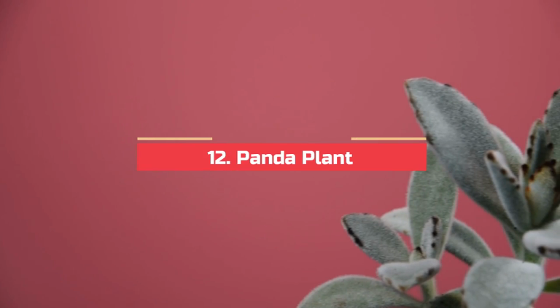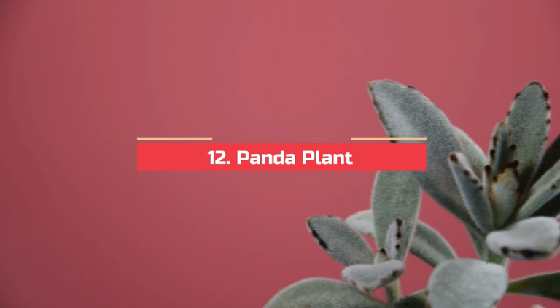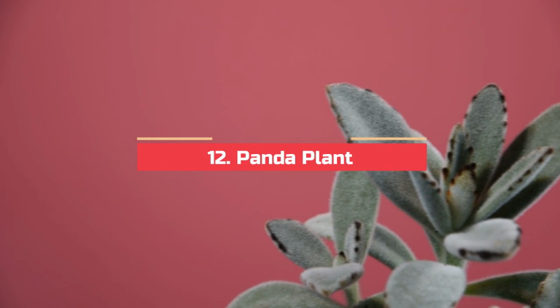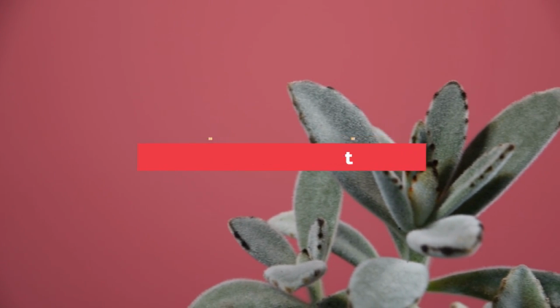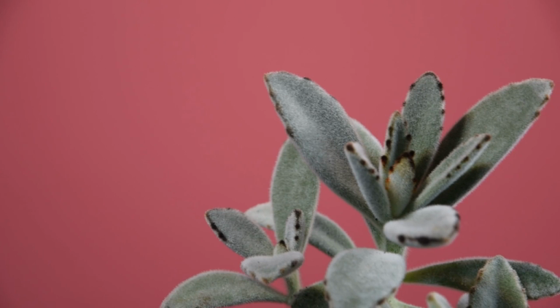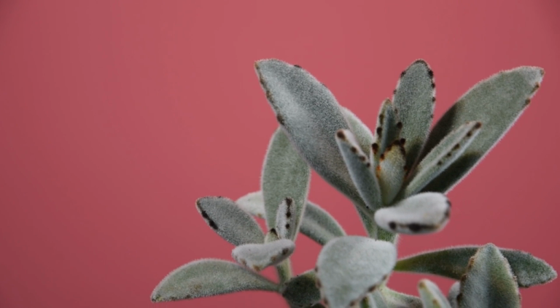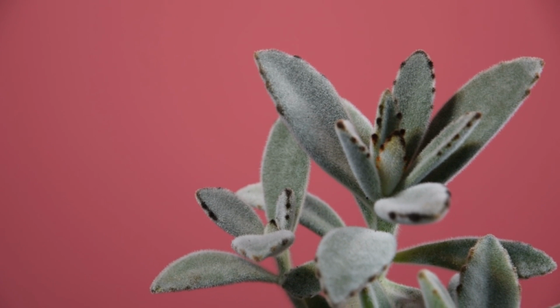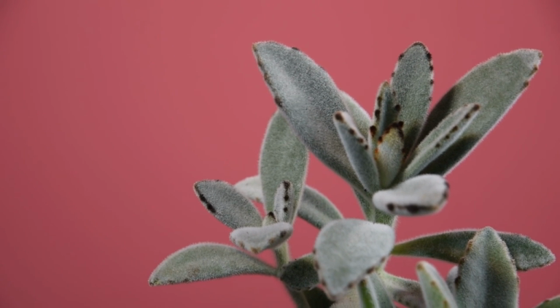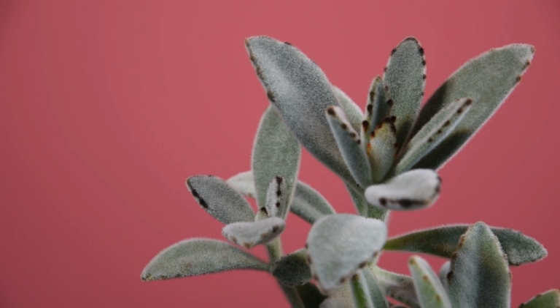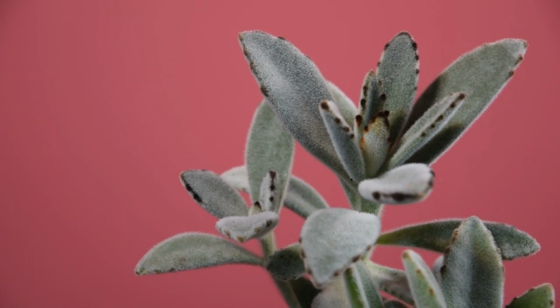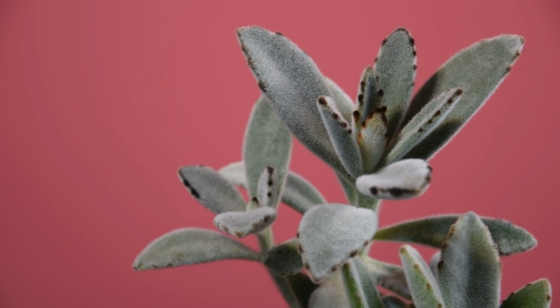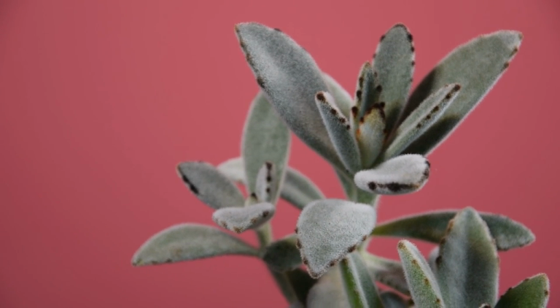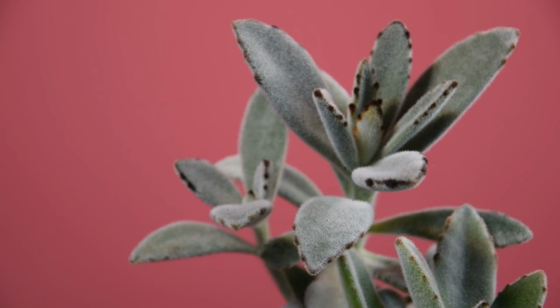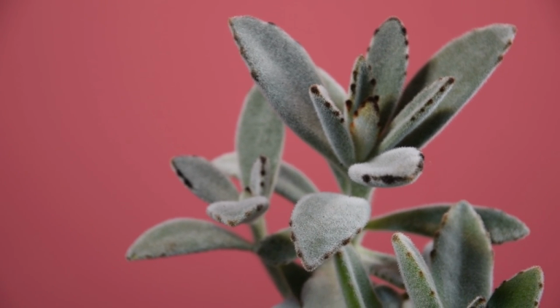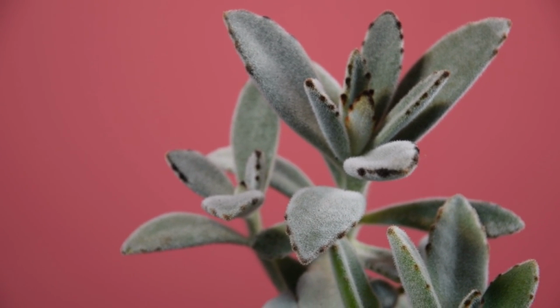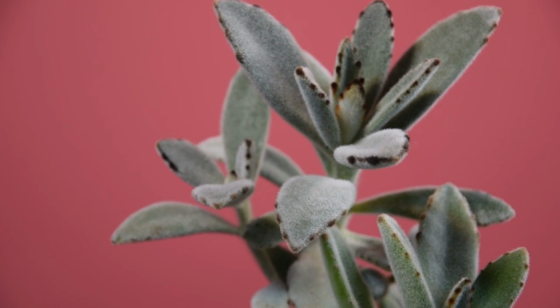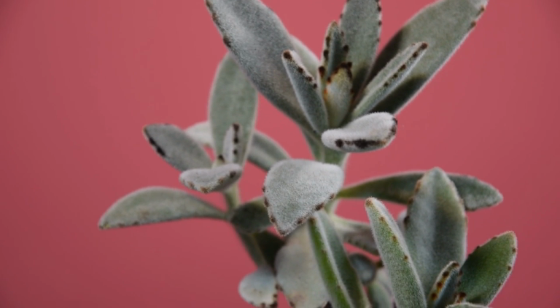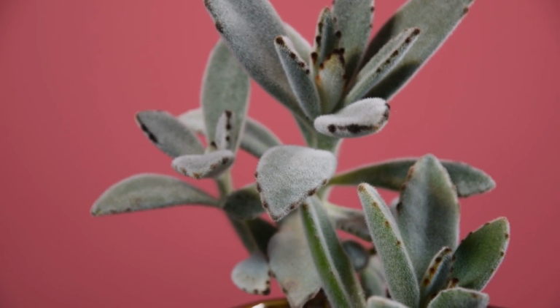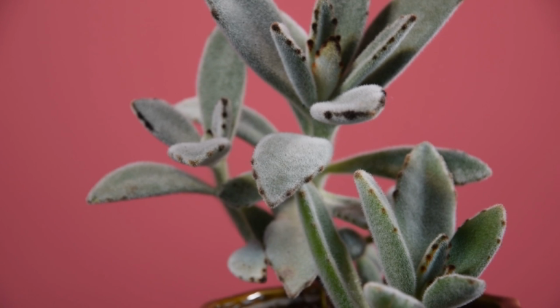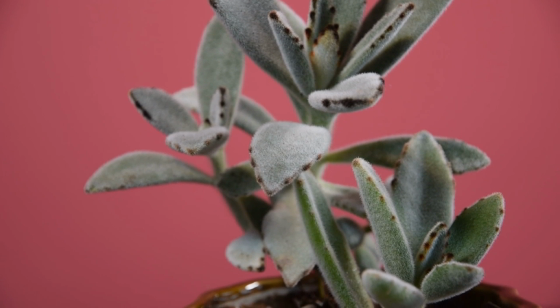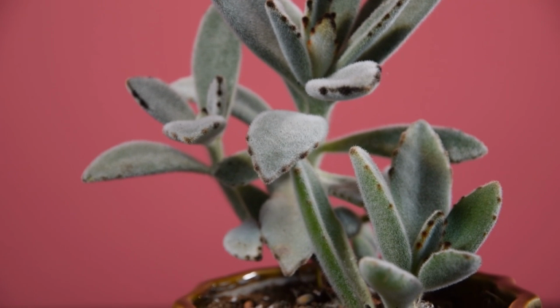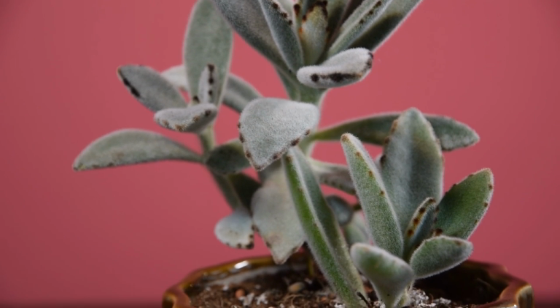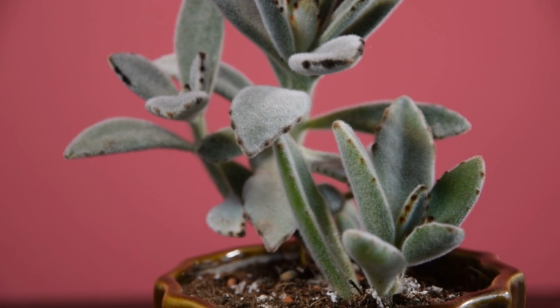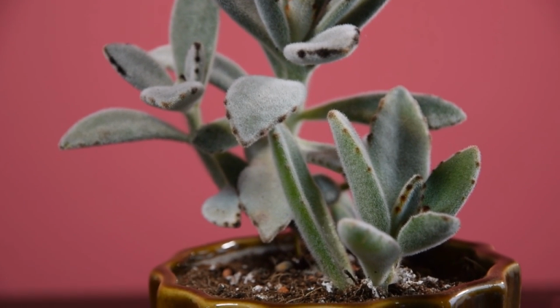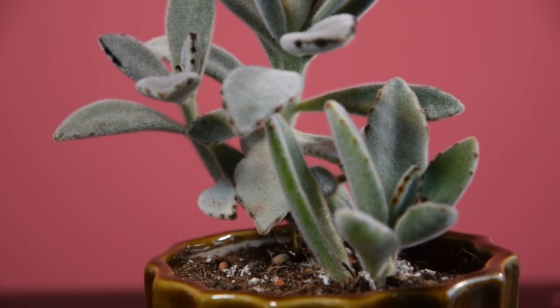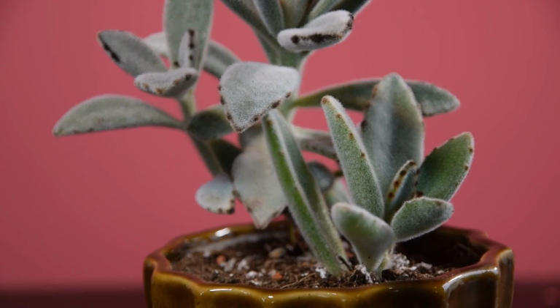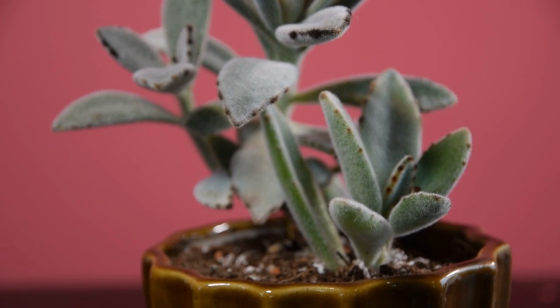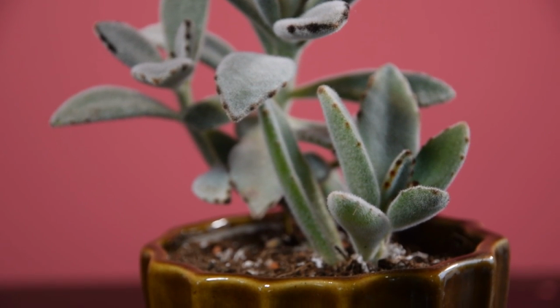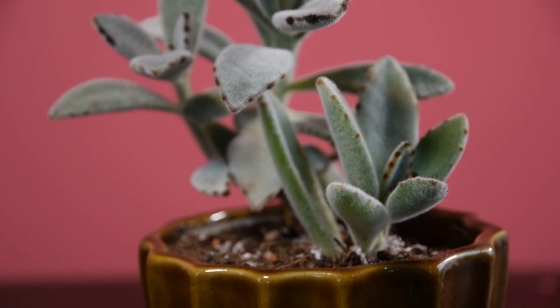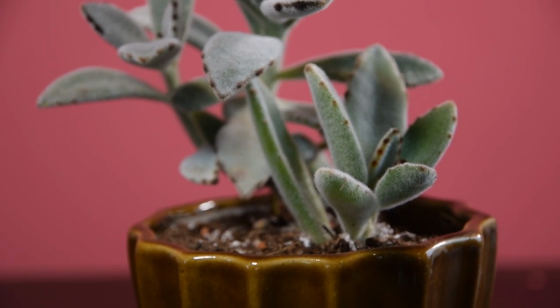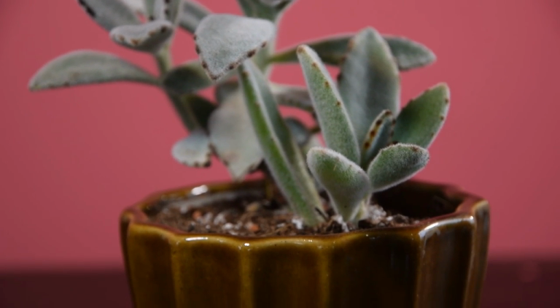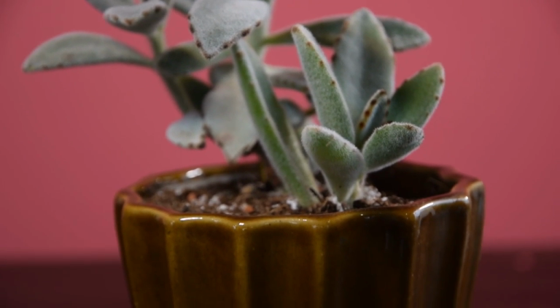Panda Plant. The silver-gray hair of this plant makes it look fuzzy. The leaves are fat like other succulents and have rusty colors on edges. Like many other plants of the Kalanchoe genus, the plant forms flowers too.